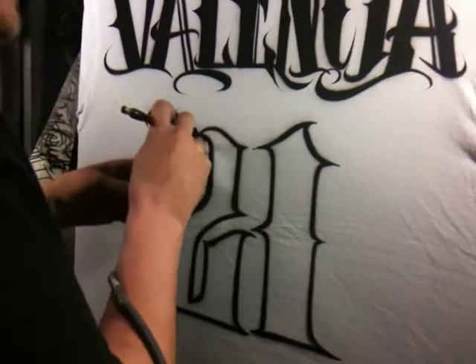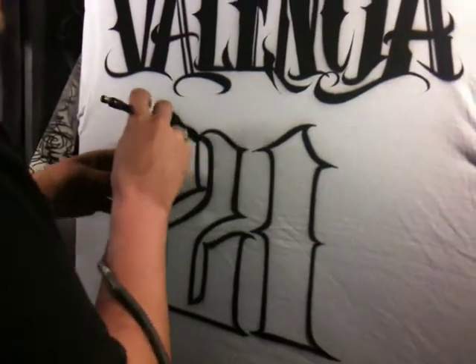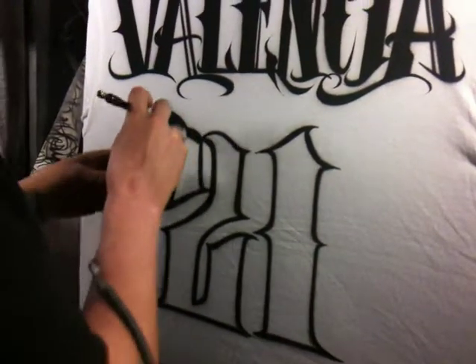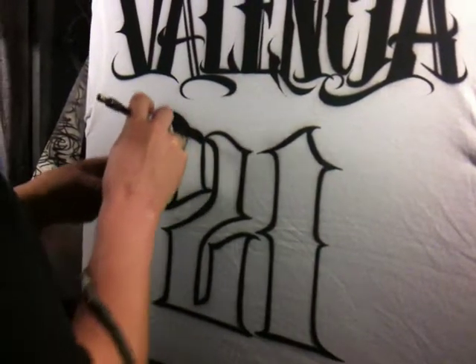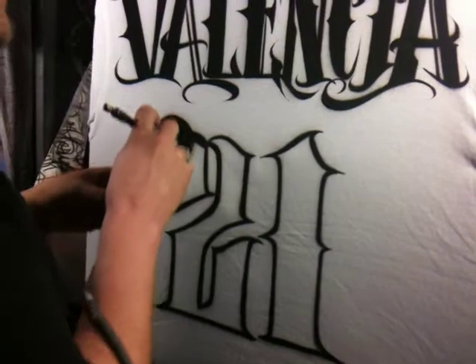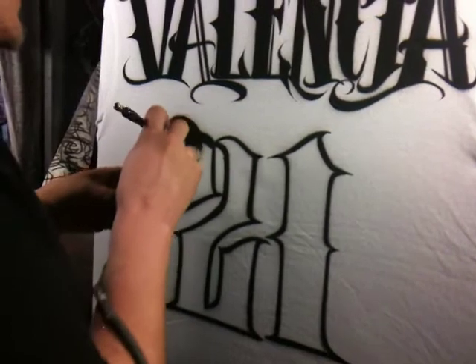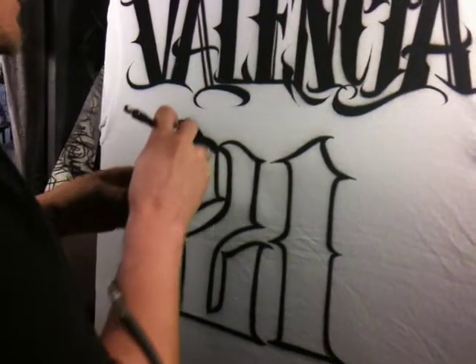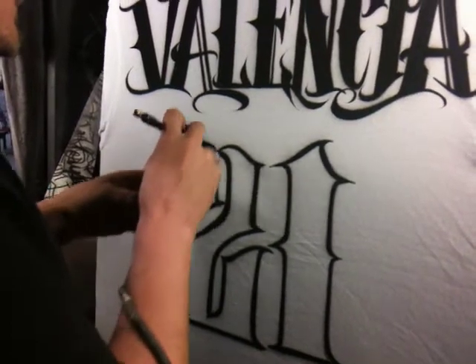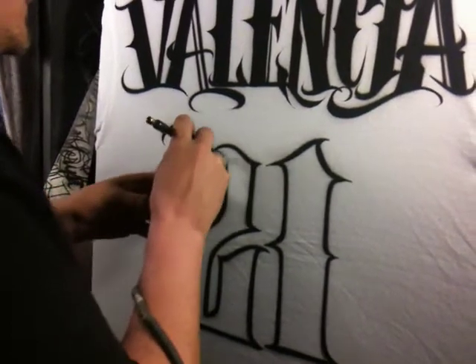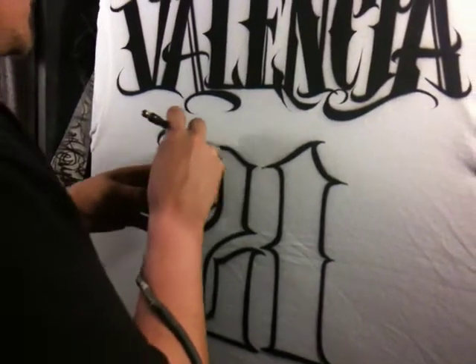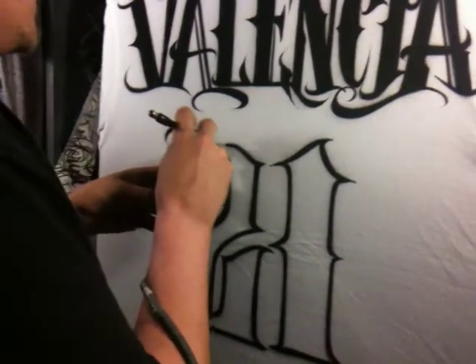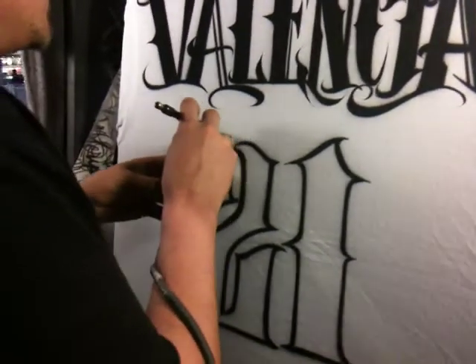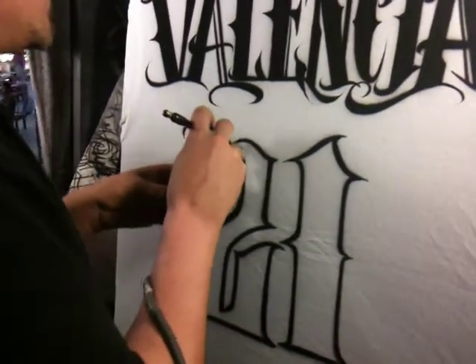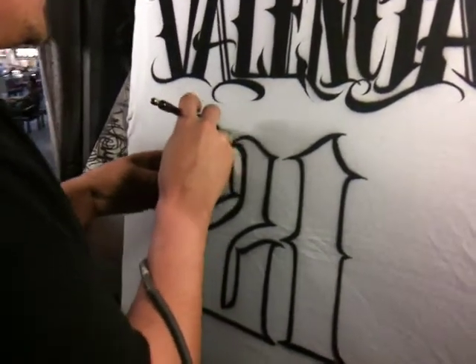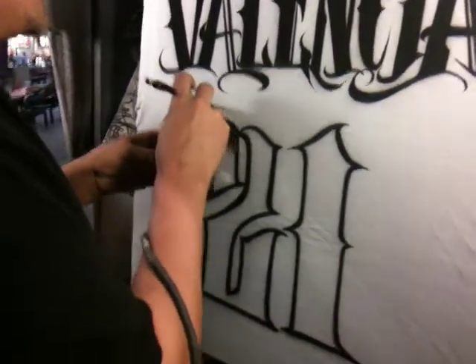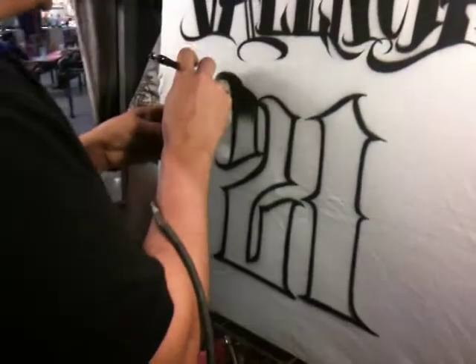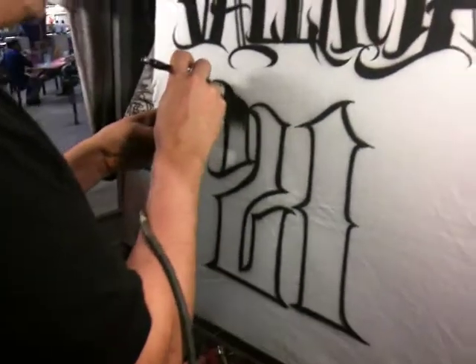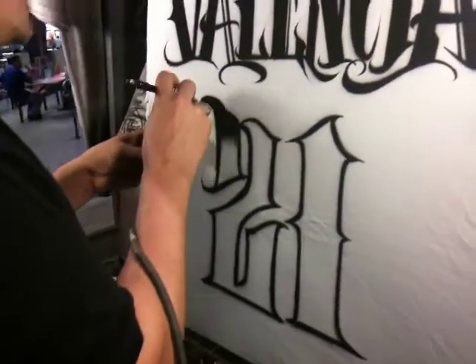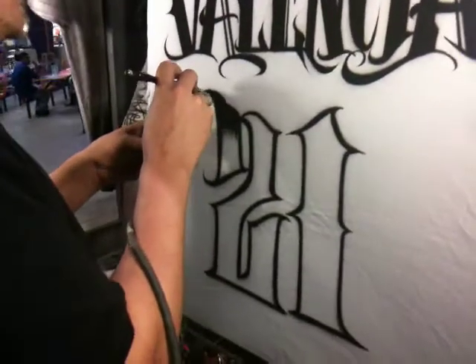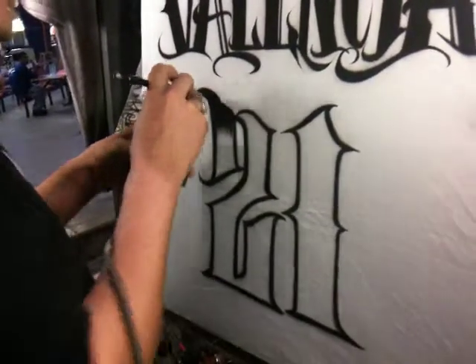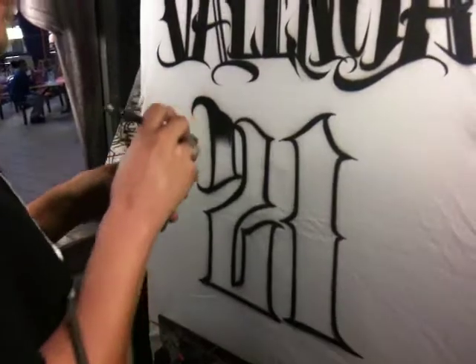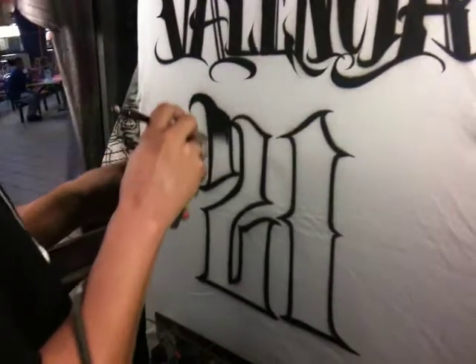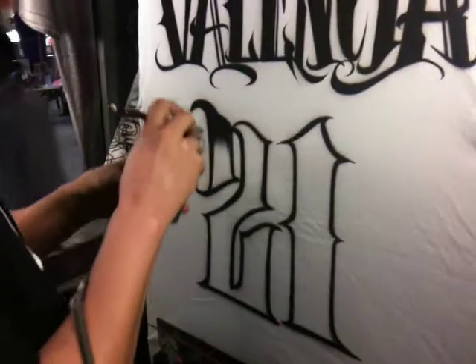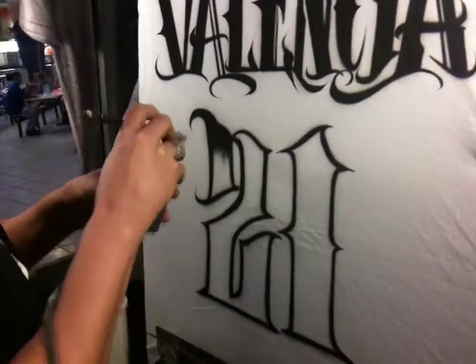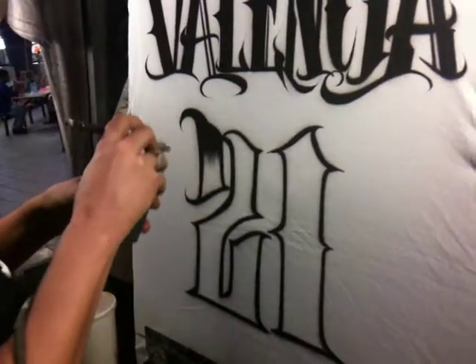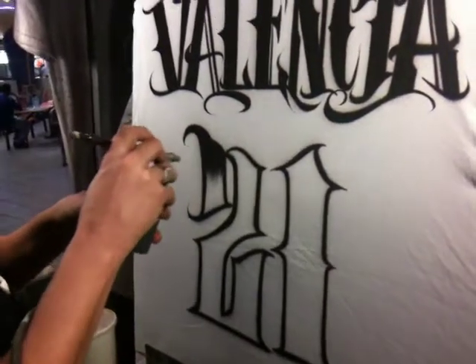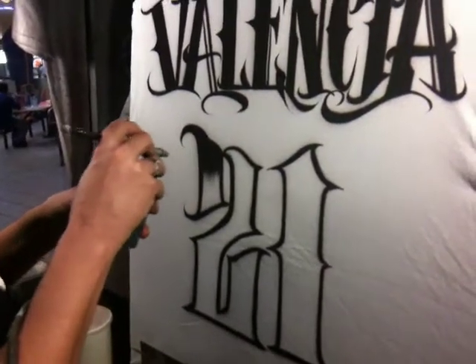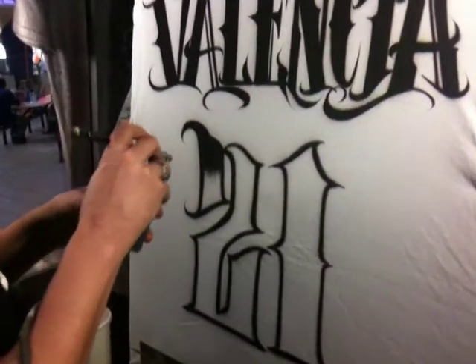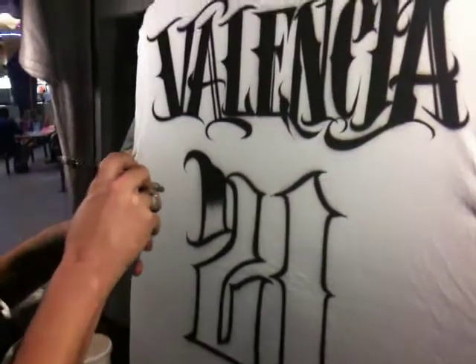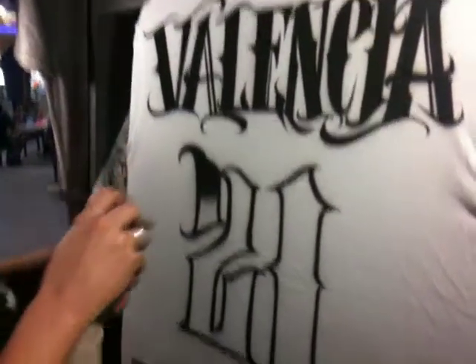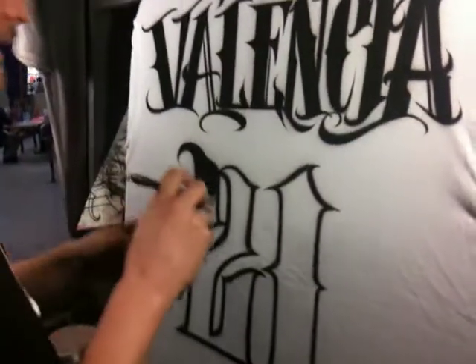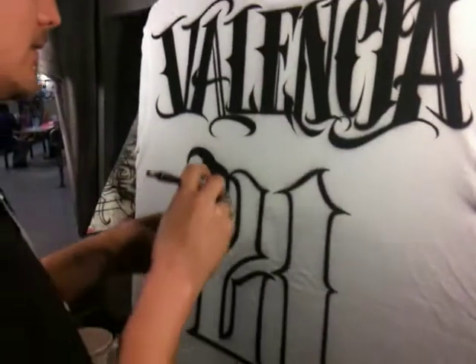Then I'm going to do a fade from the top to the bottom, just like so.